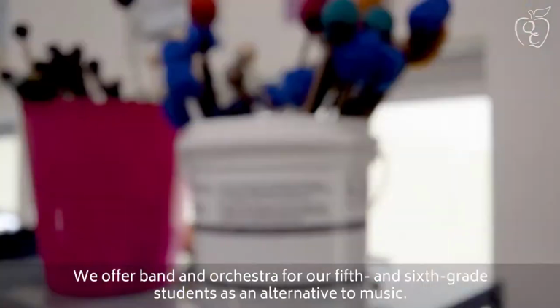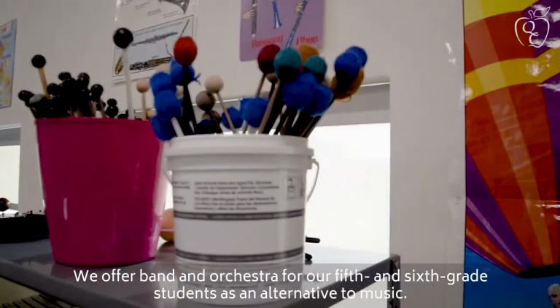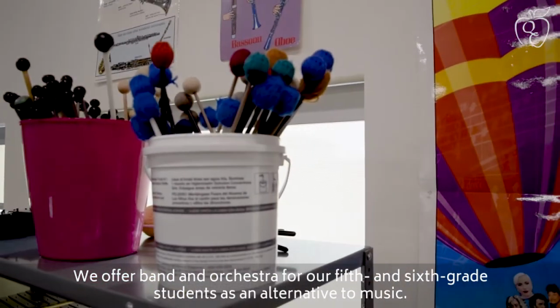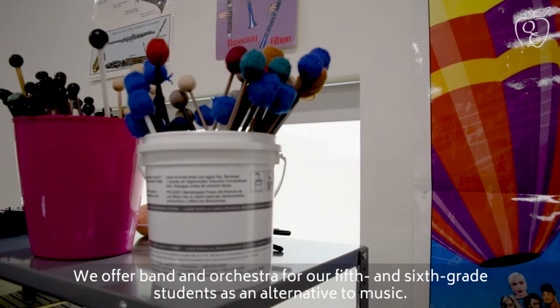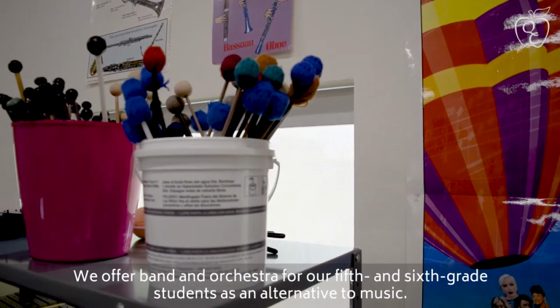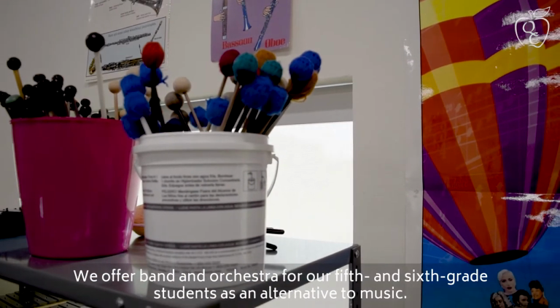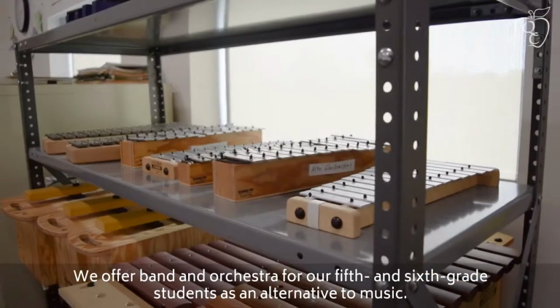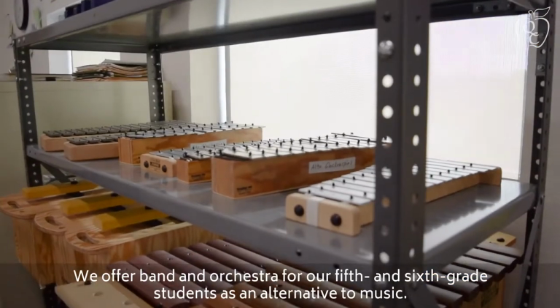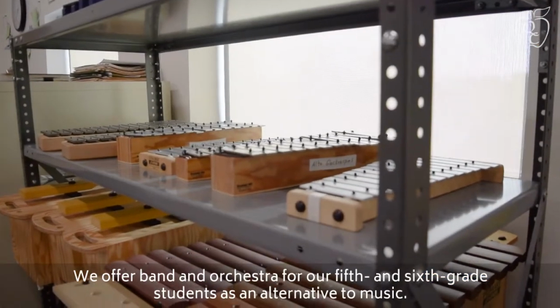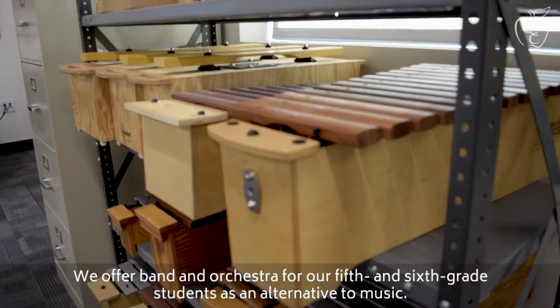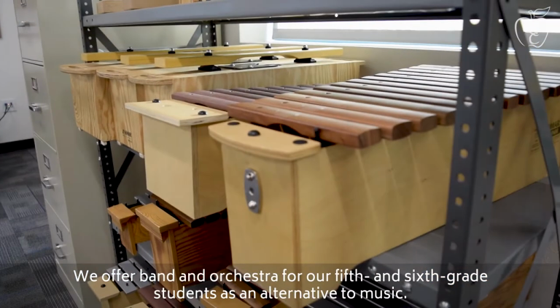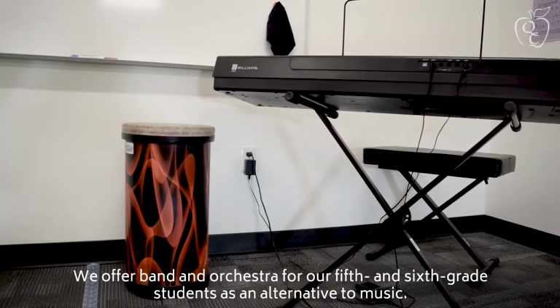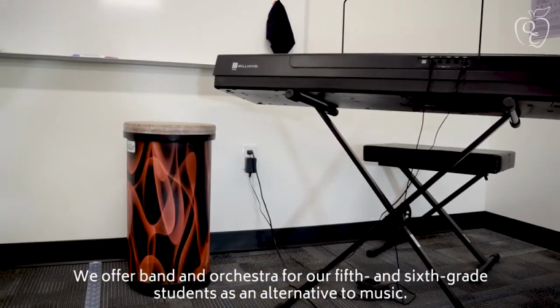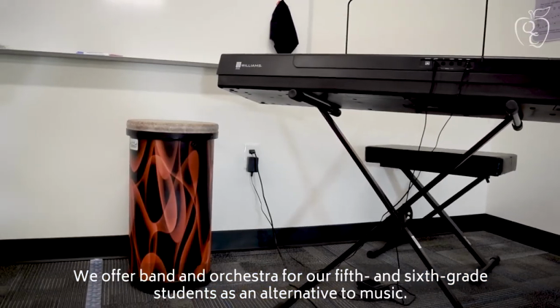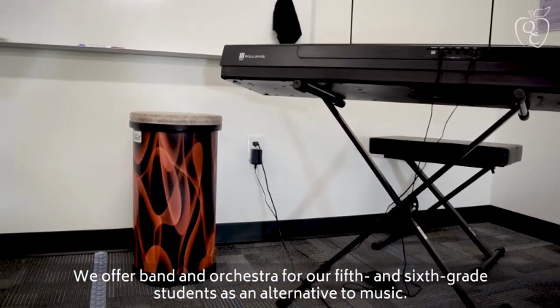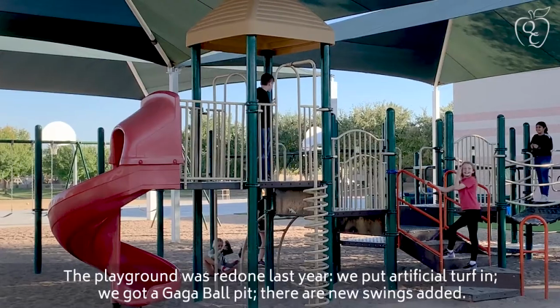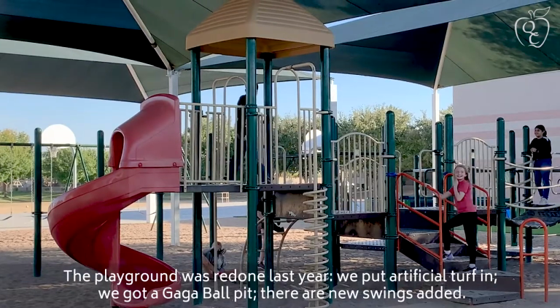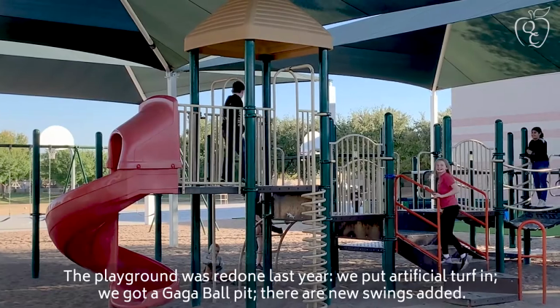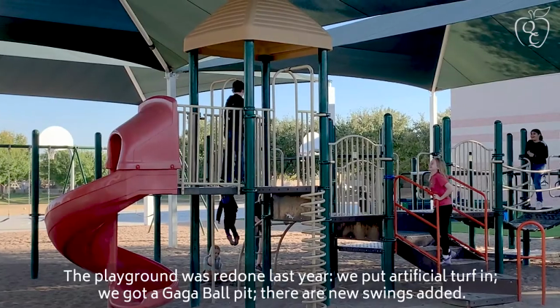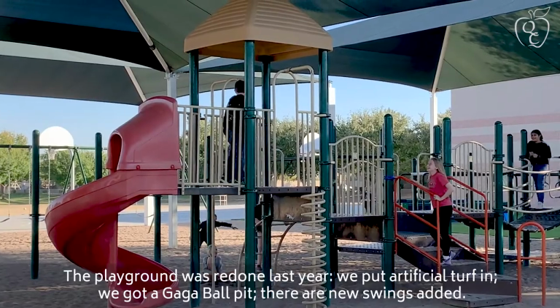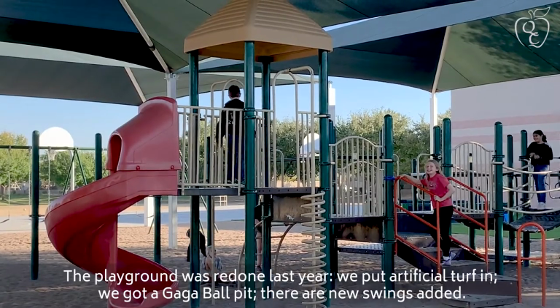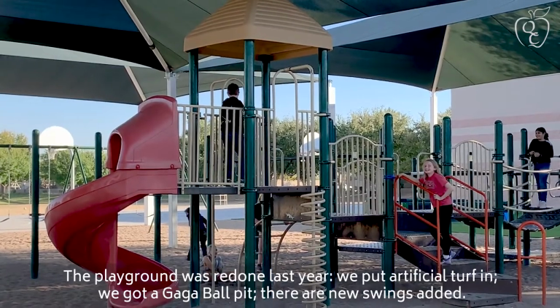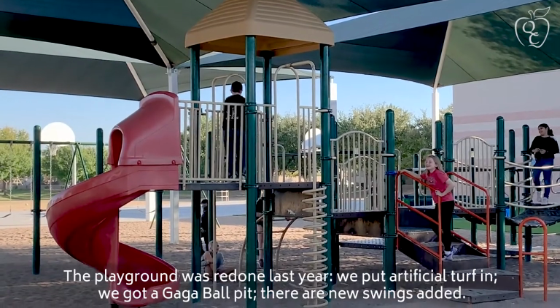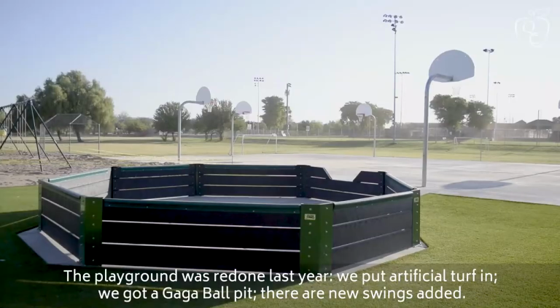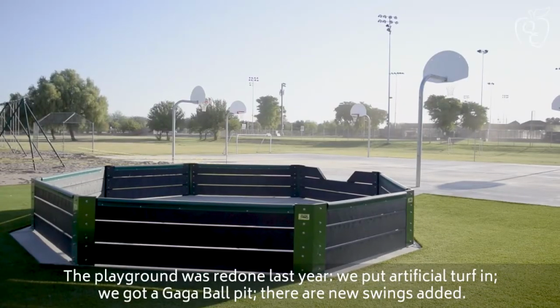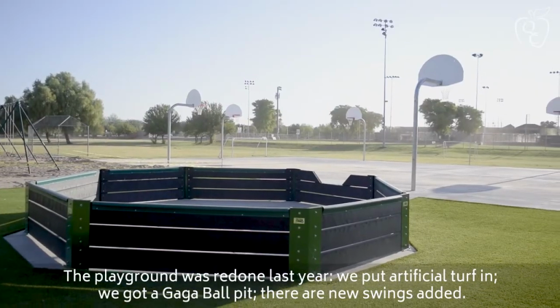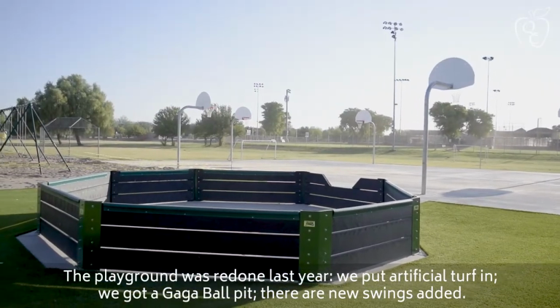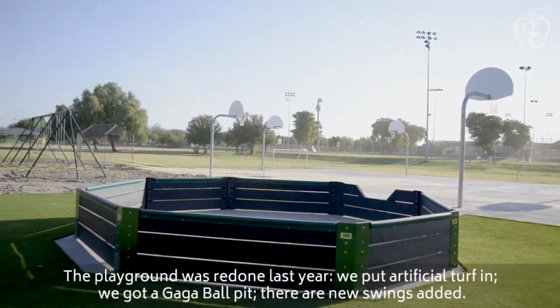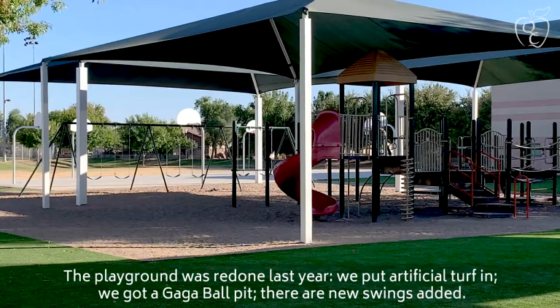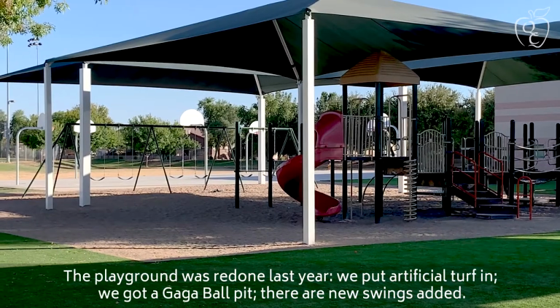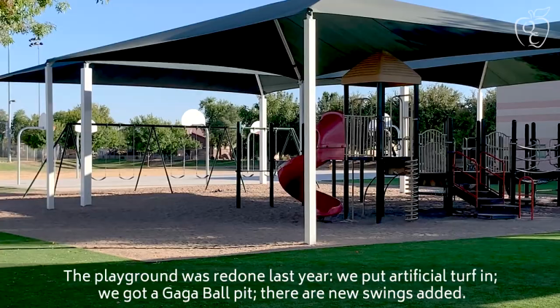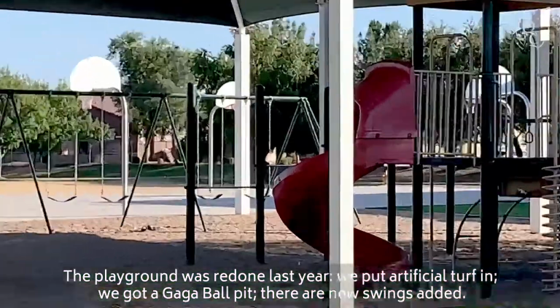We offer band and orchestra for our fifth and sixth grade students as another alternative to music. The playground was redone last year — we put in artificial turf, got a gaga ball pit, and new swings were added.